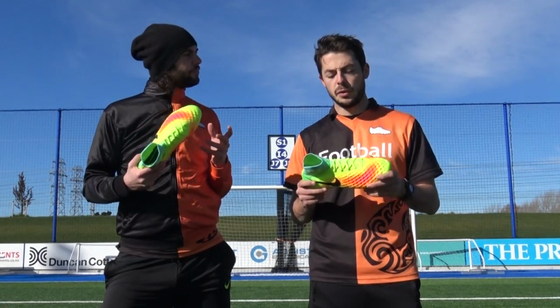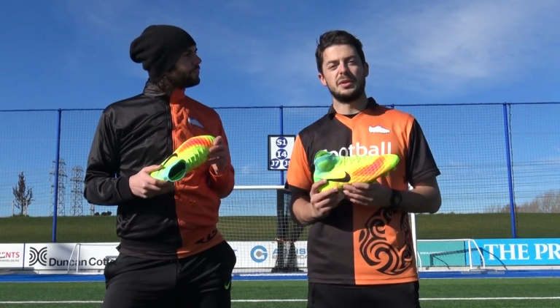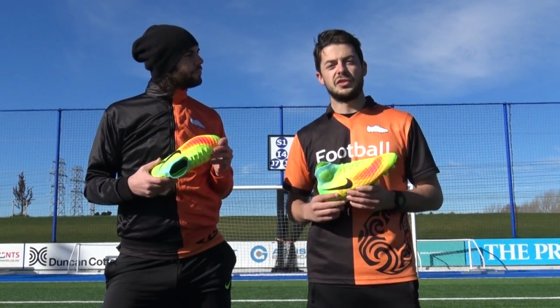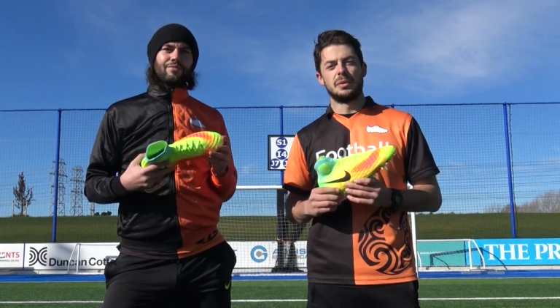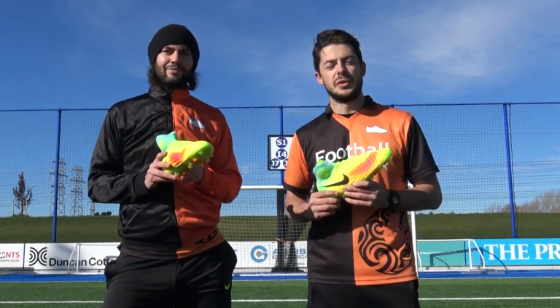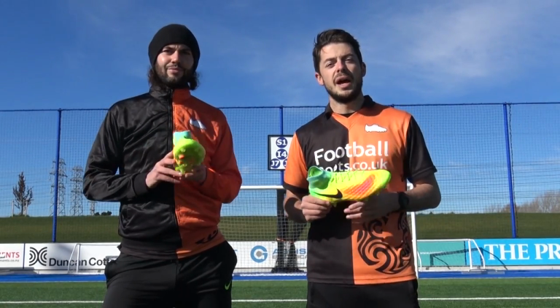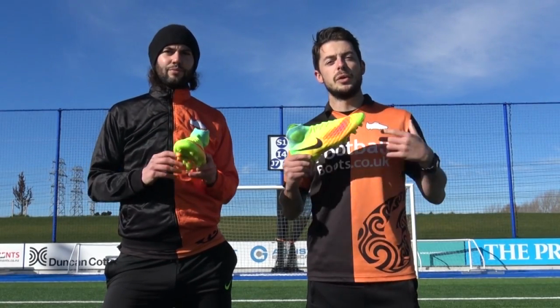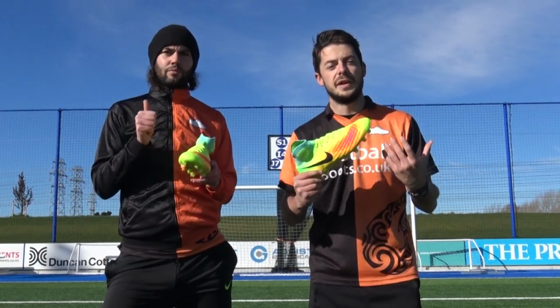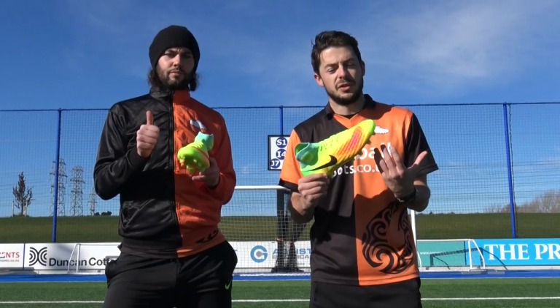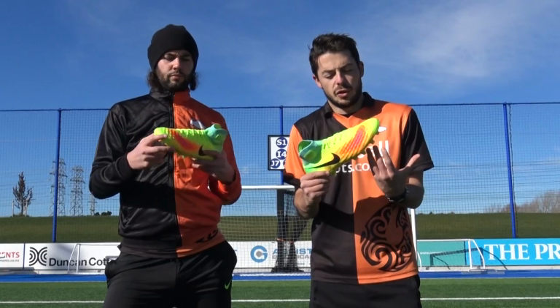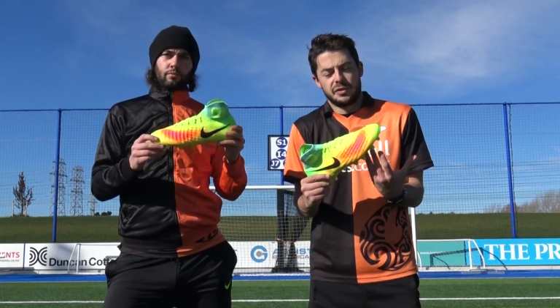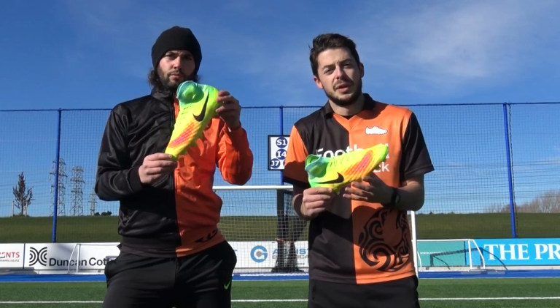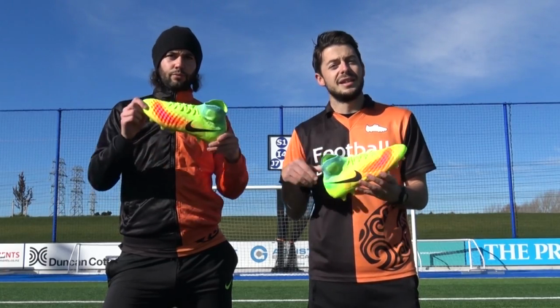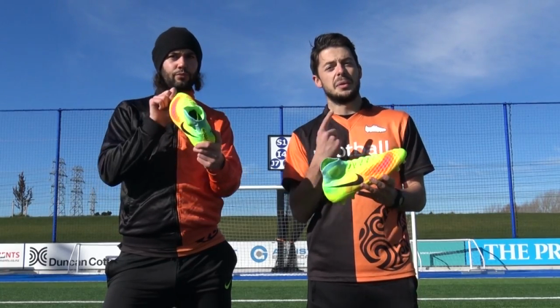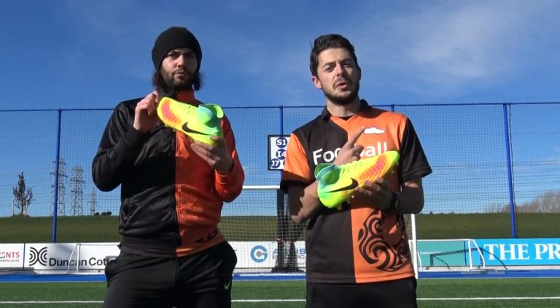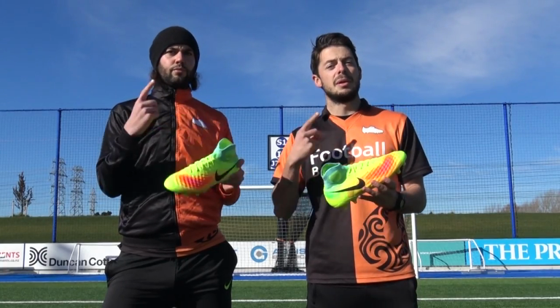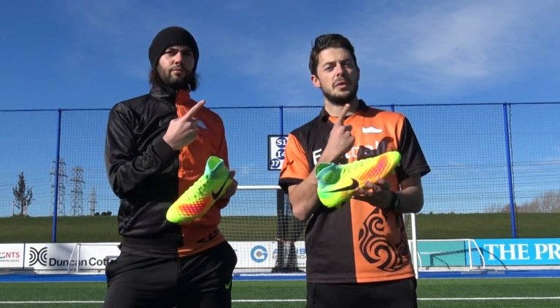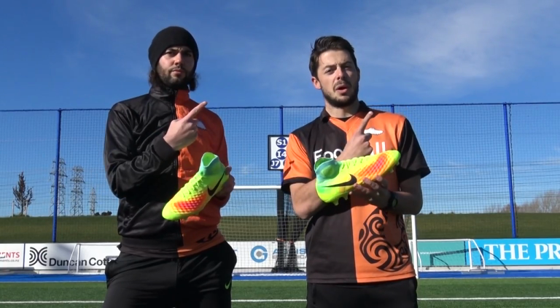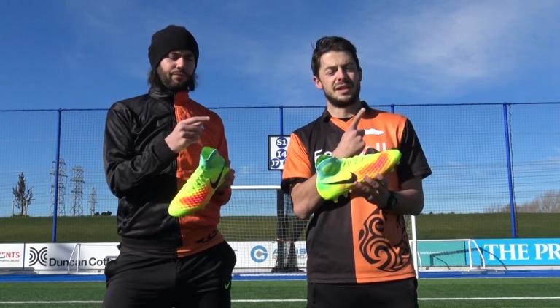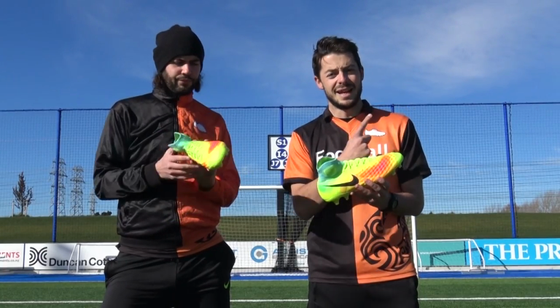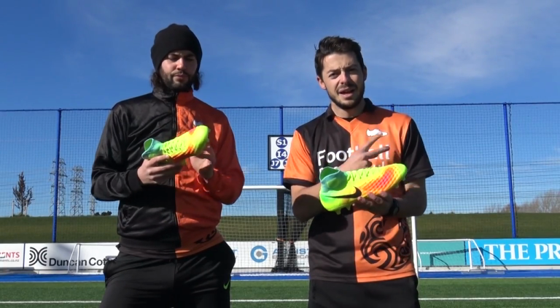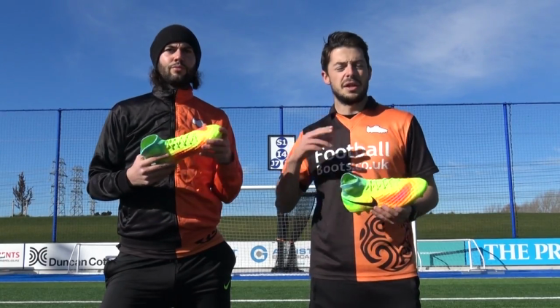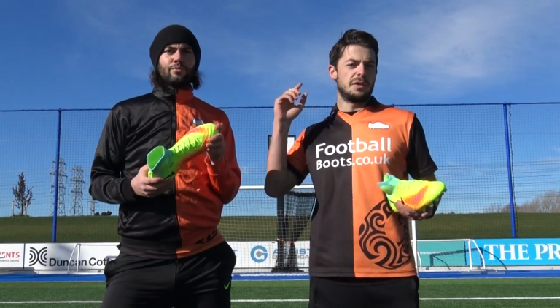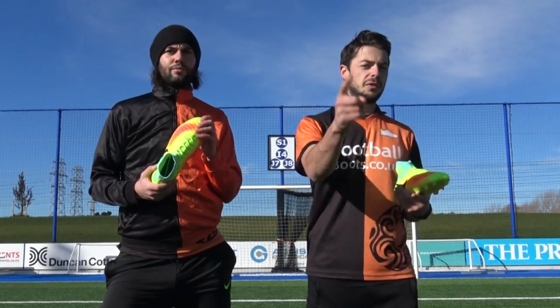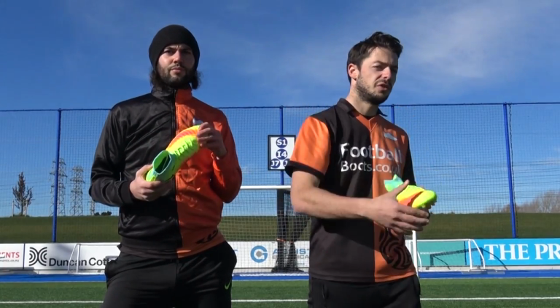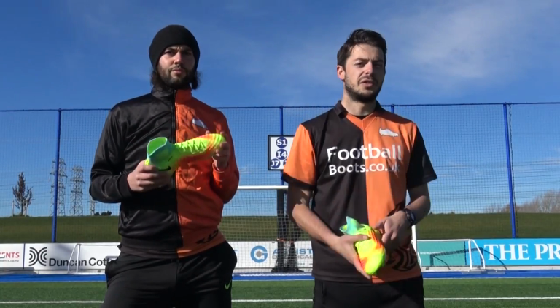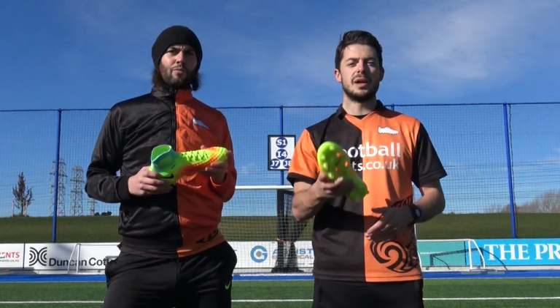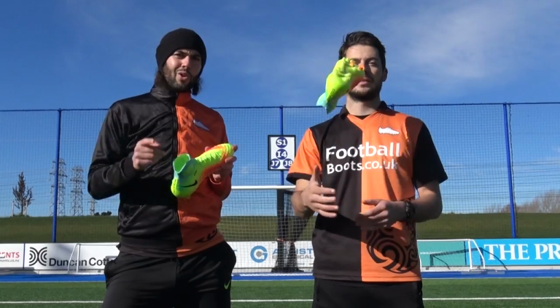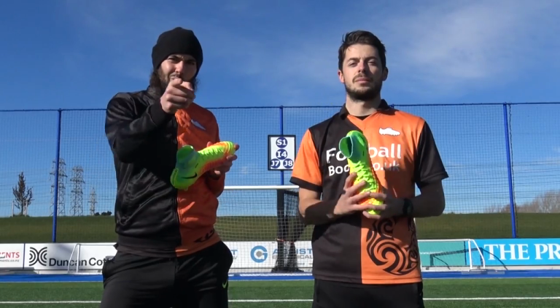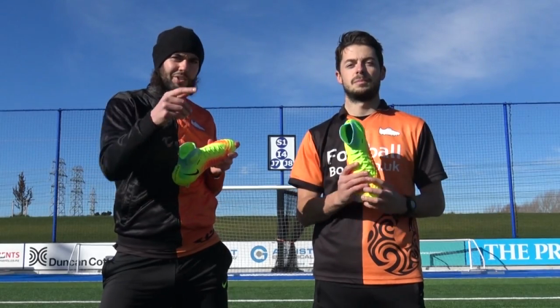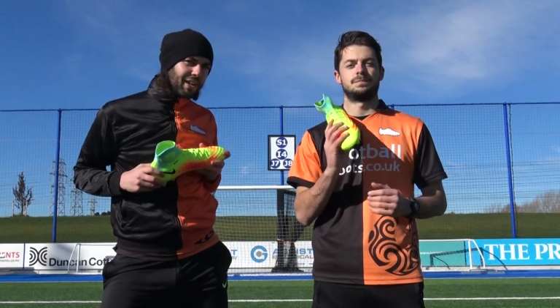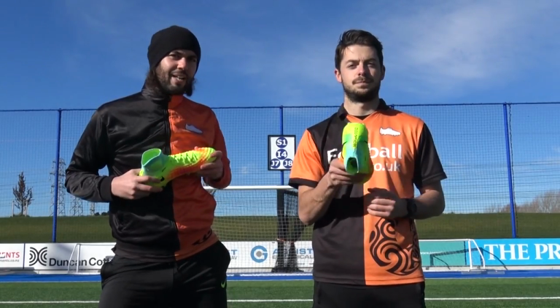That's the review of the Magista Obra 2. Are you a fan of the Magista Obra 2? Yes or no — please vote in the poll card now. Thank you very much for watching and as always we'll see you next time.